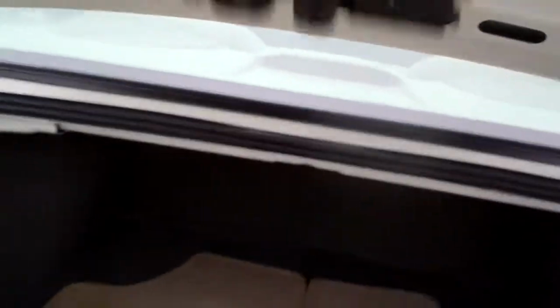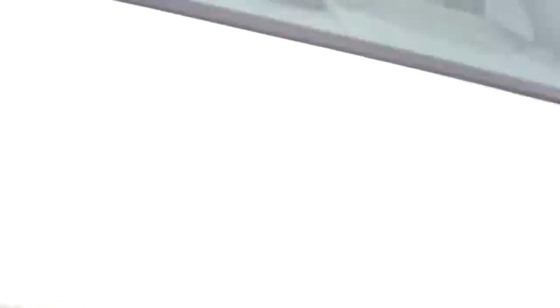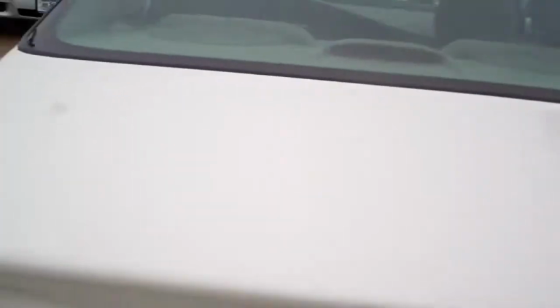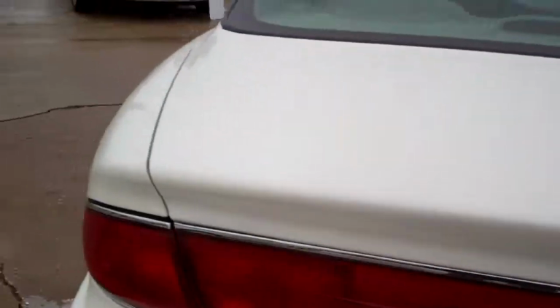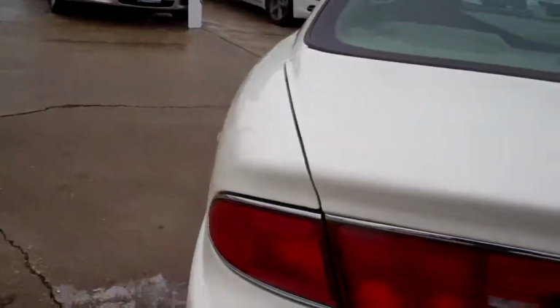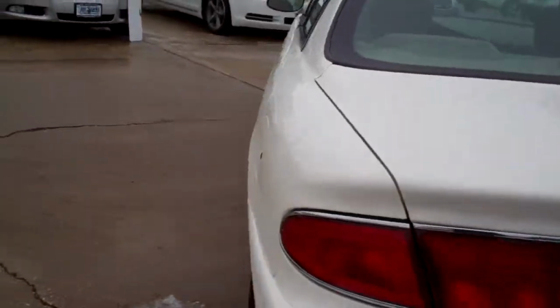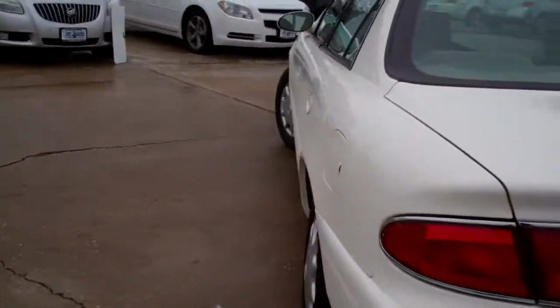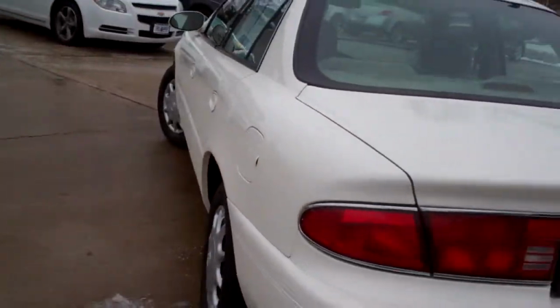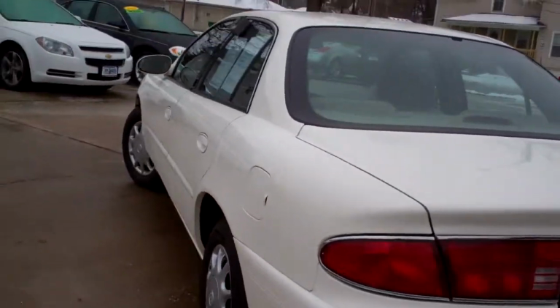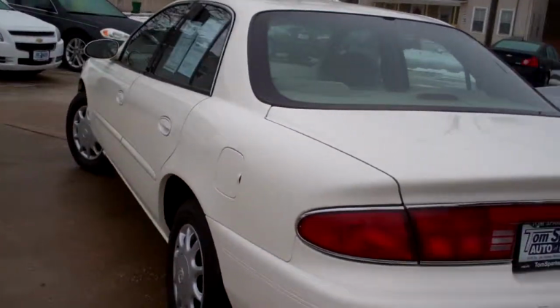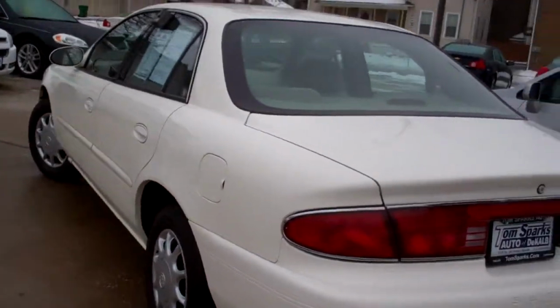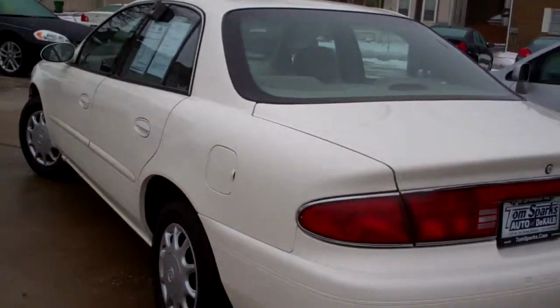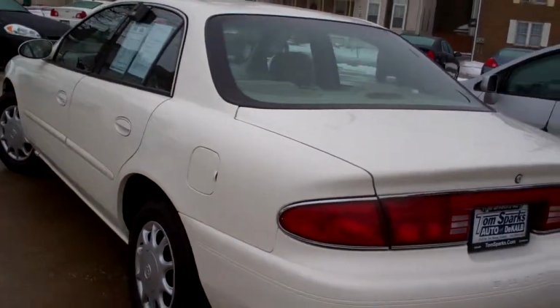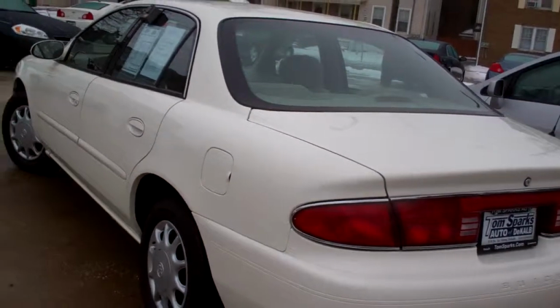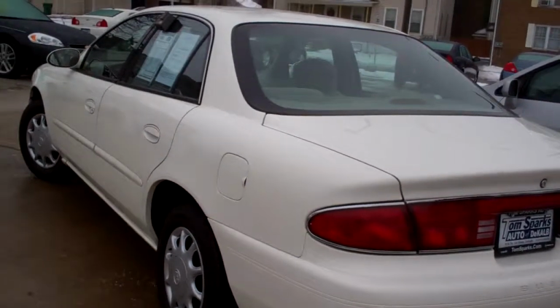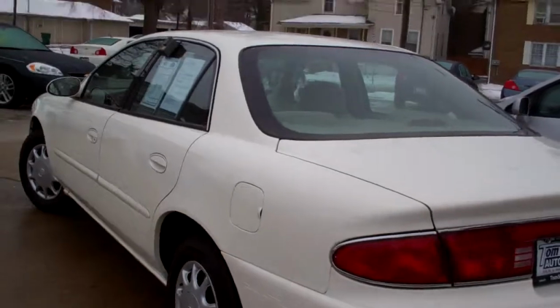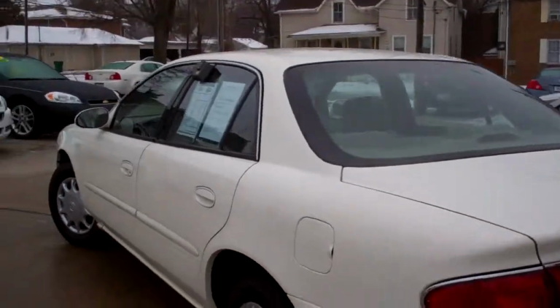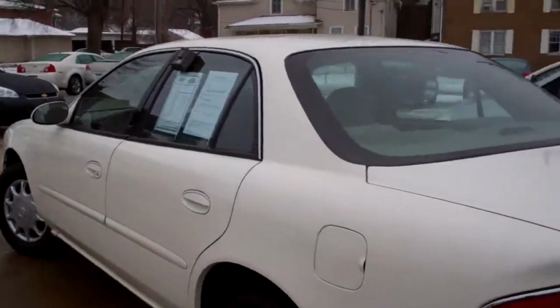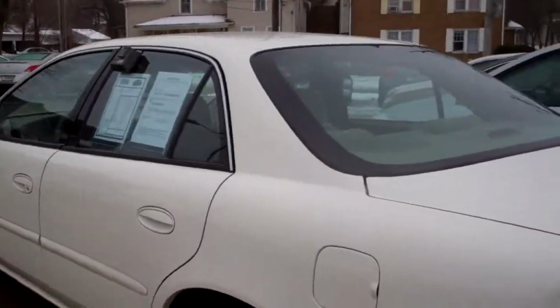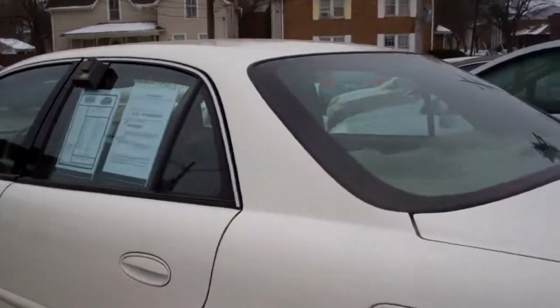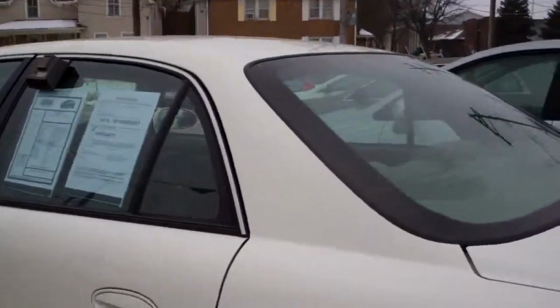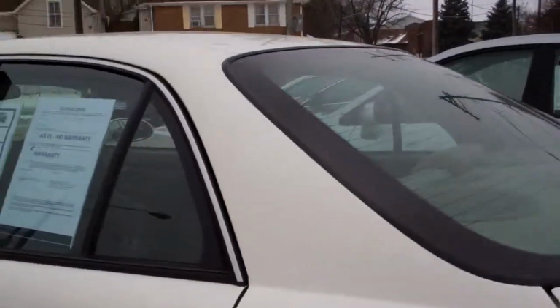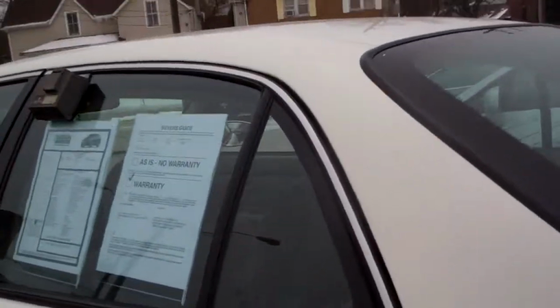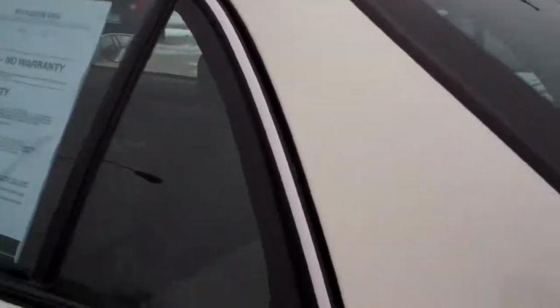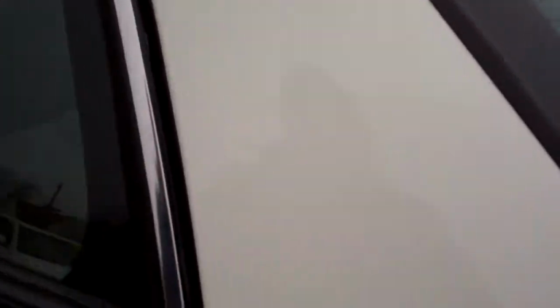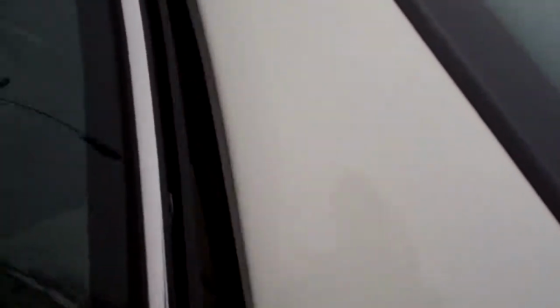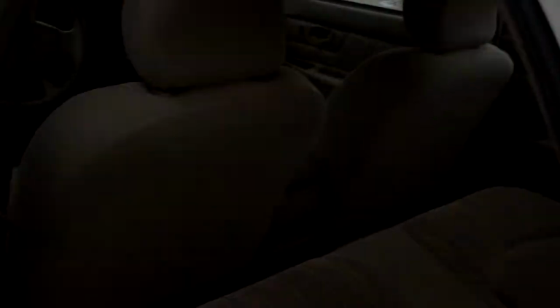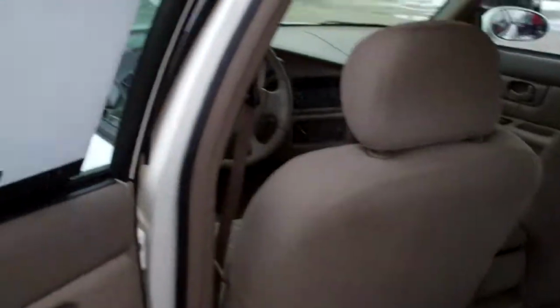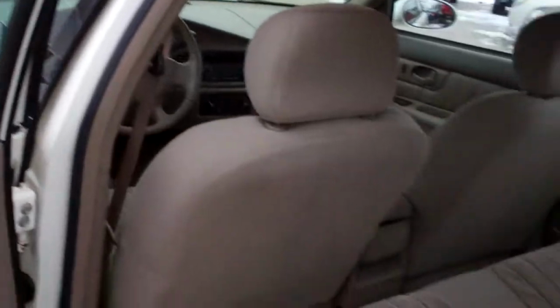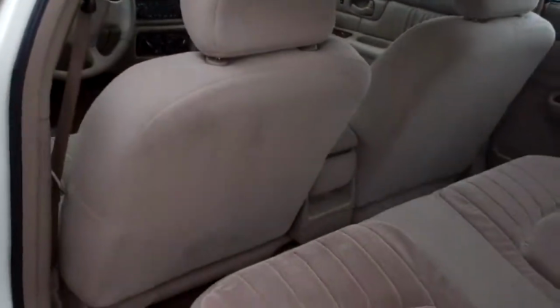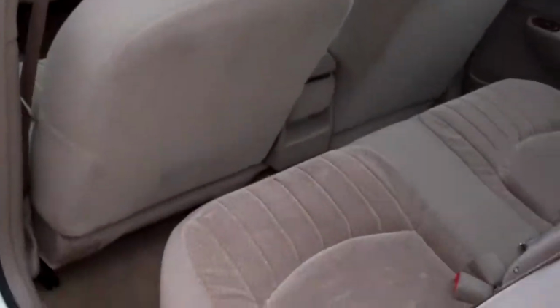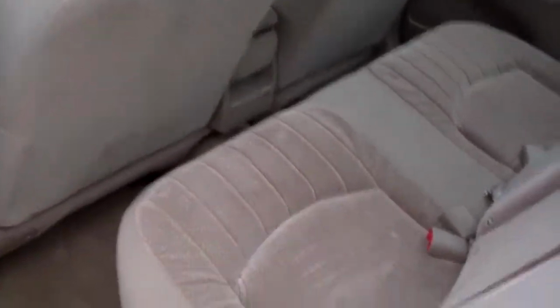Car has a clean auto check. Front wheel drive, 6-cylinder. We sold a lot of these cars. Good car. 3.1 6-cylinder front wheel drive.